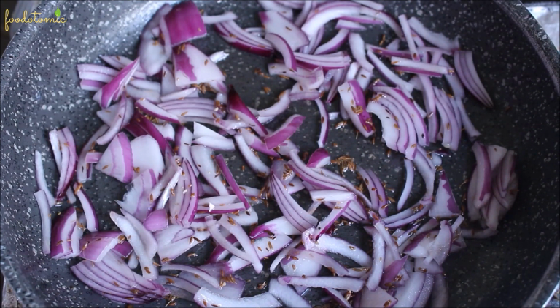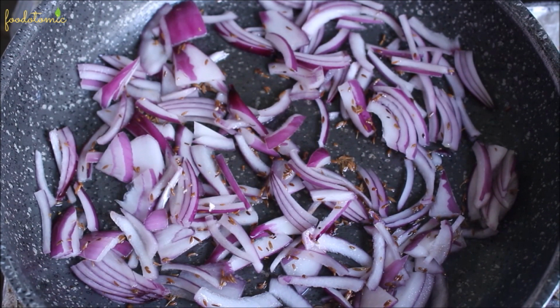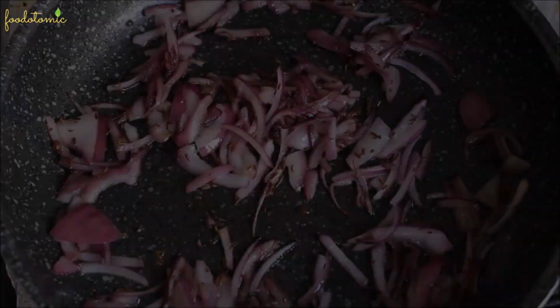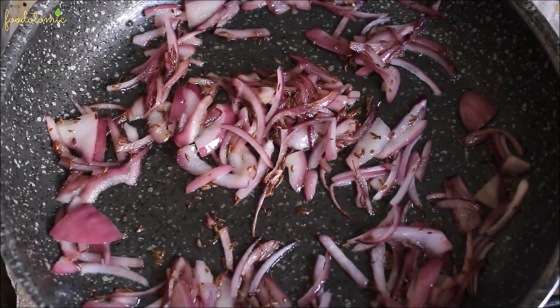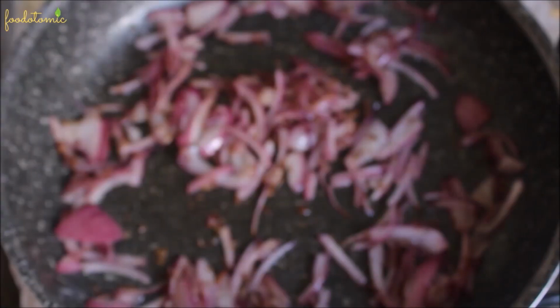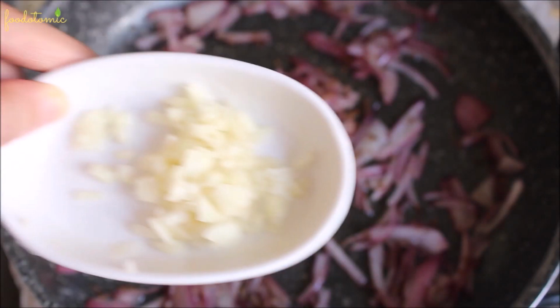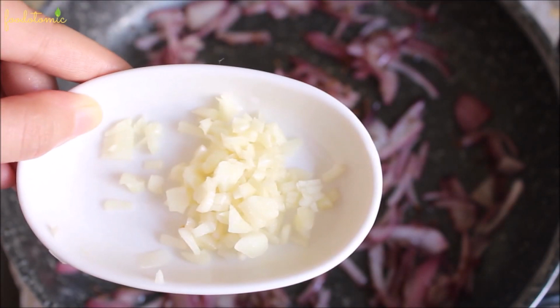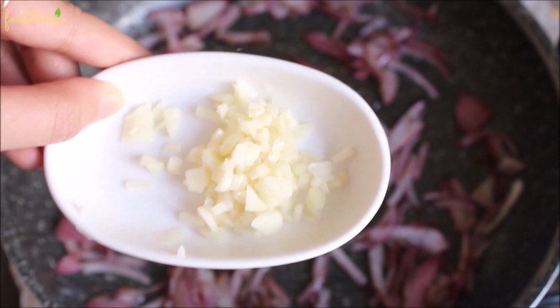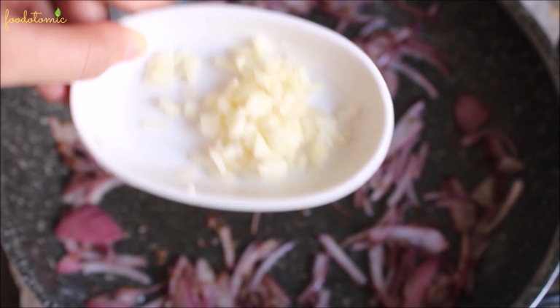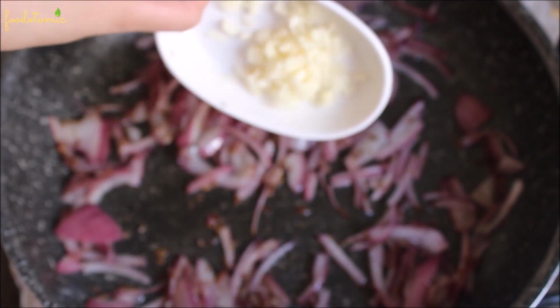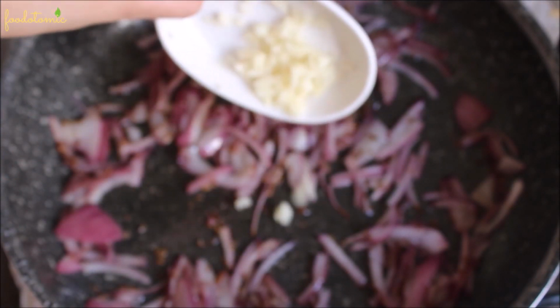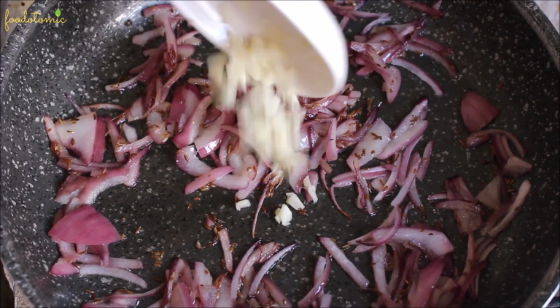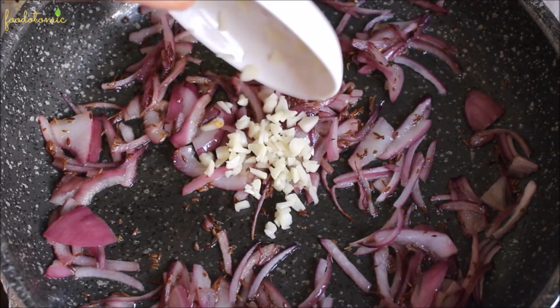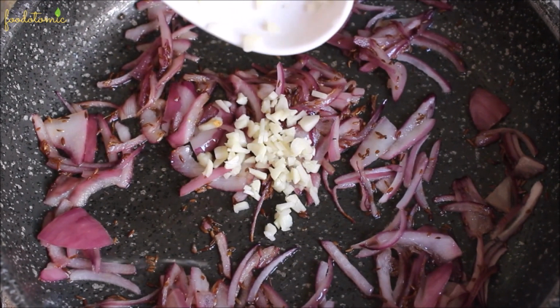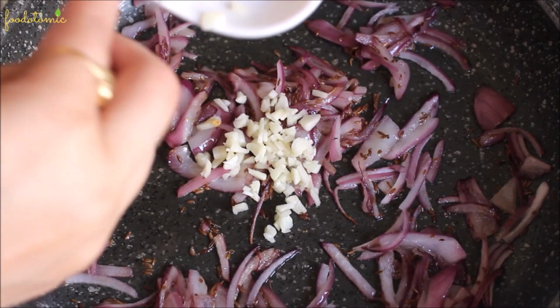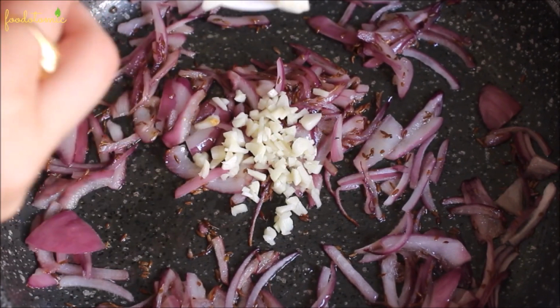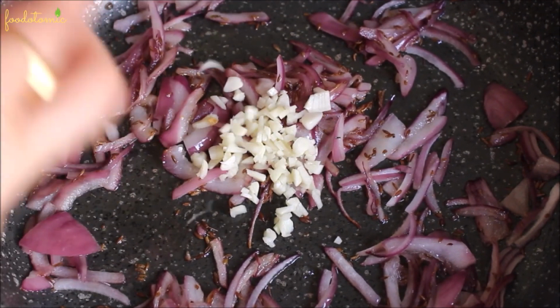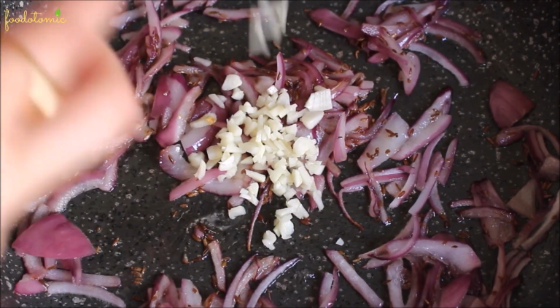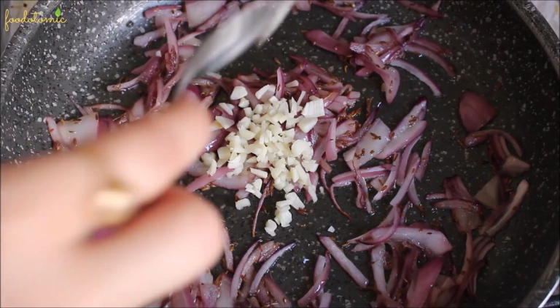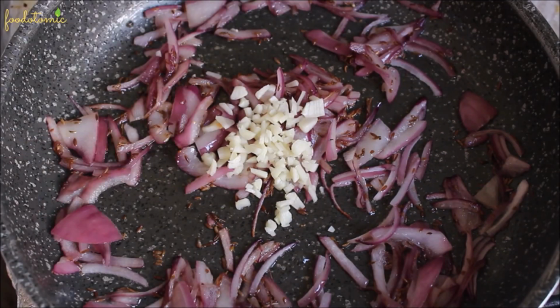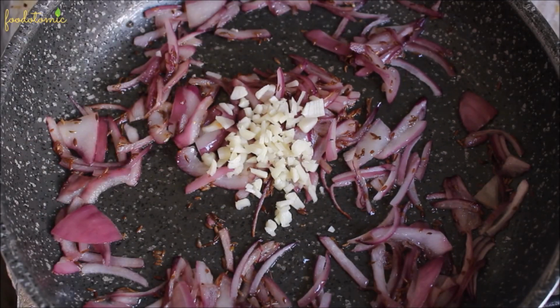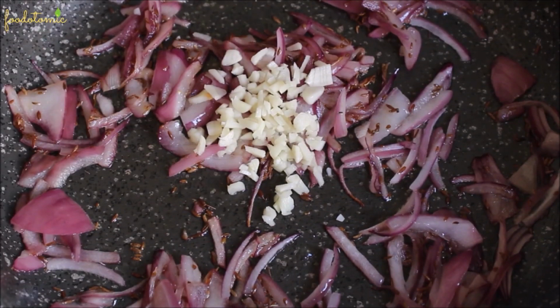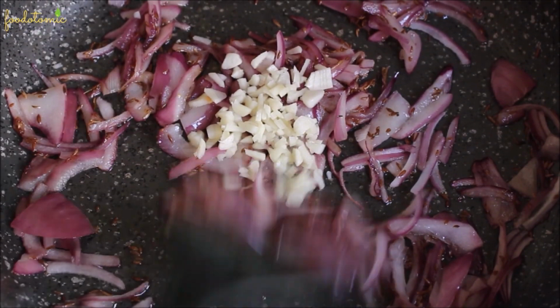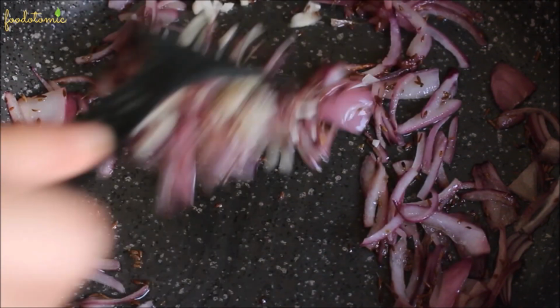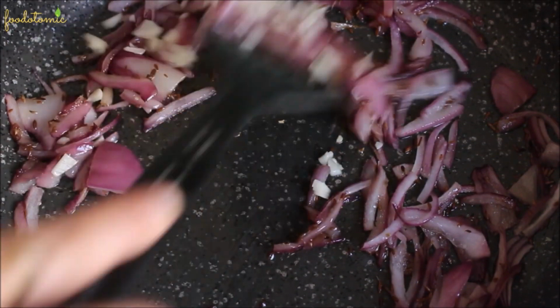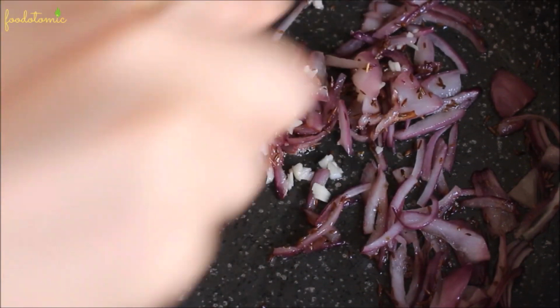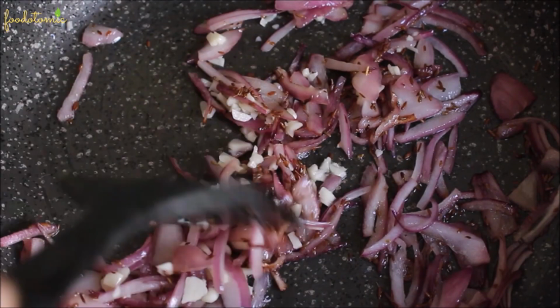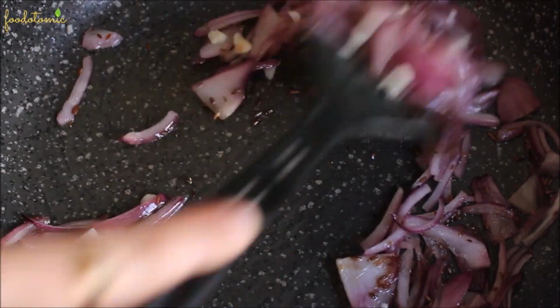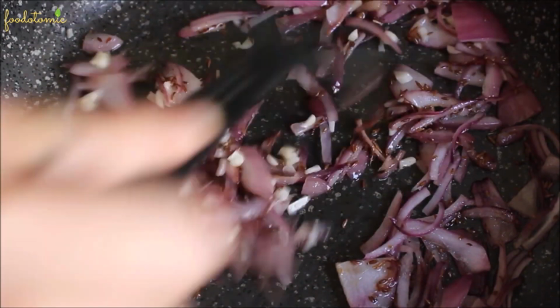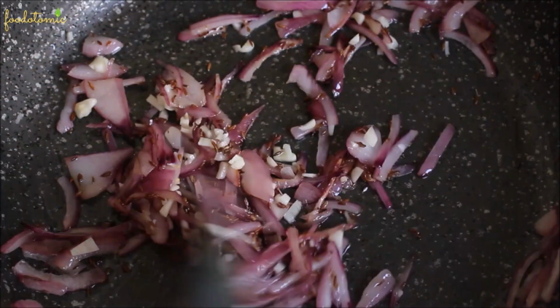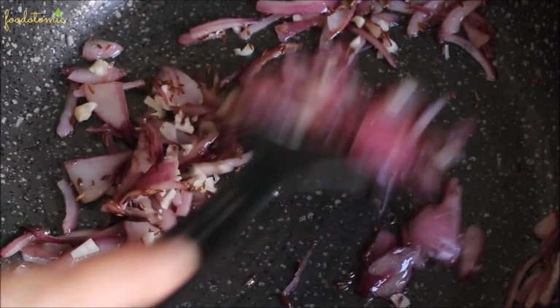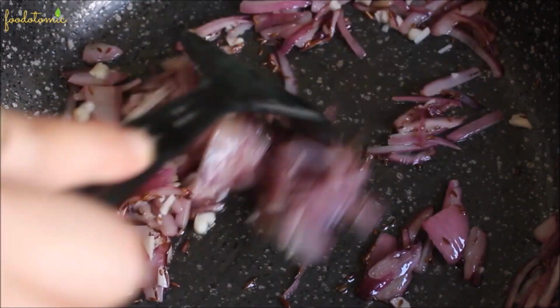Once the onion is cooked, add 6–7 finely chopped cloves of garlic. Garlic cooks fast, so stir fry it for a minute over medium or low heat, otherwise it will stick to the pan.